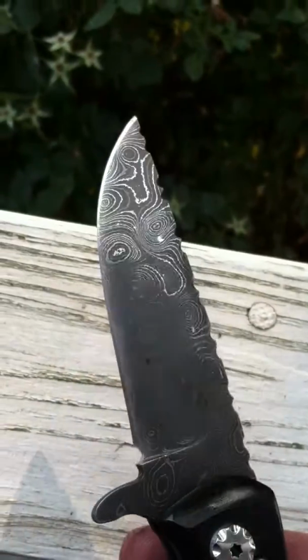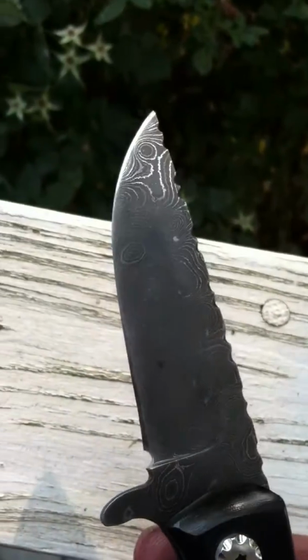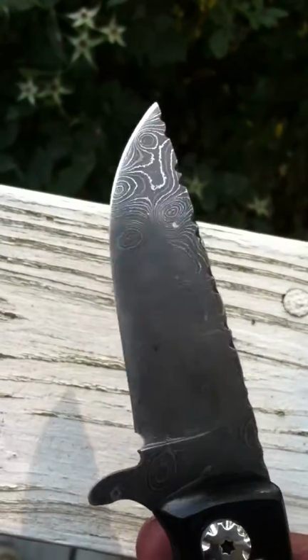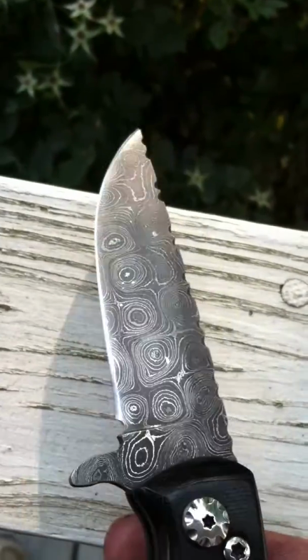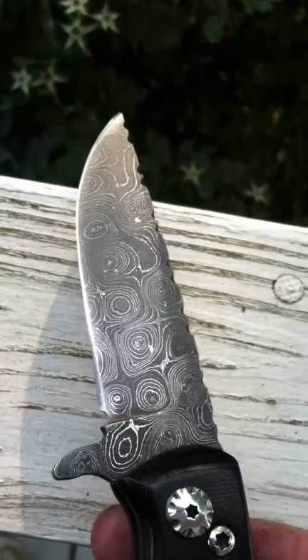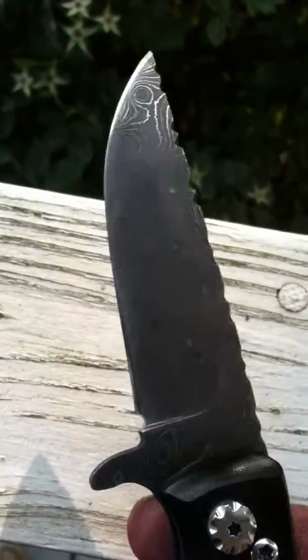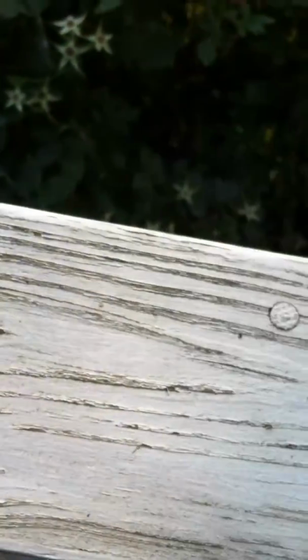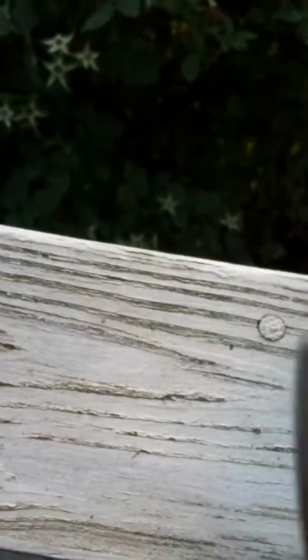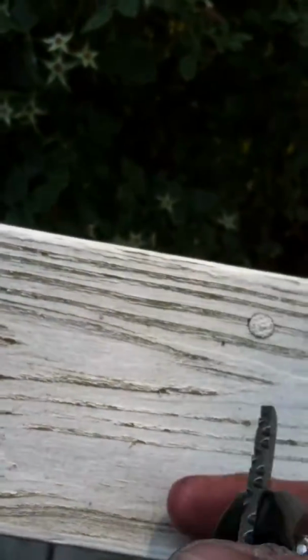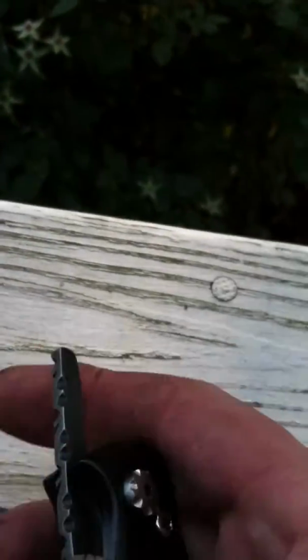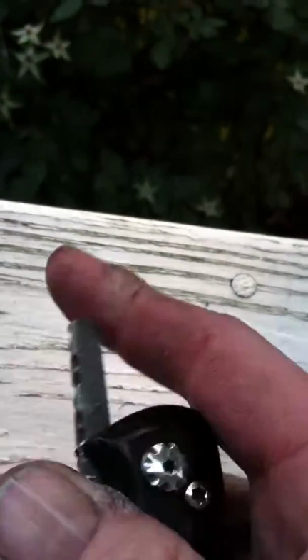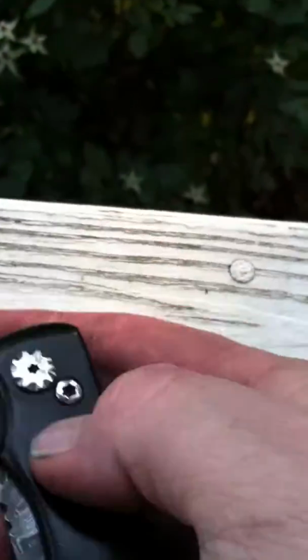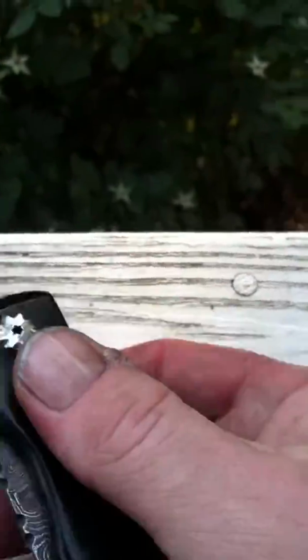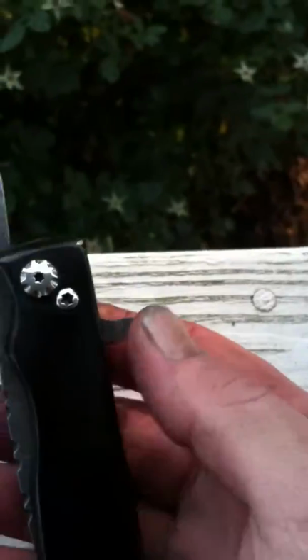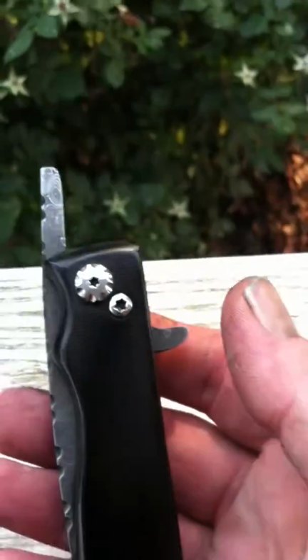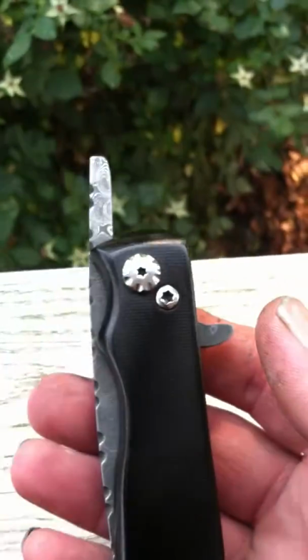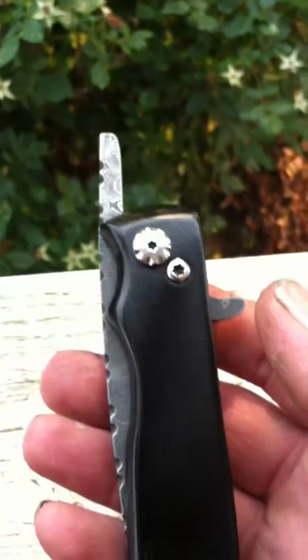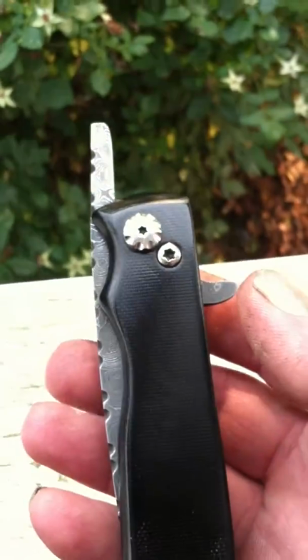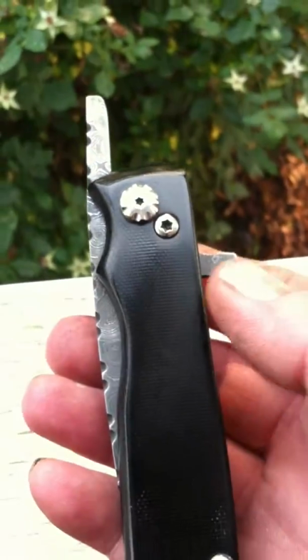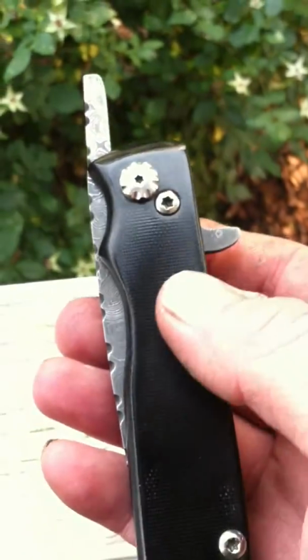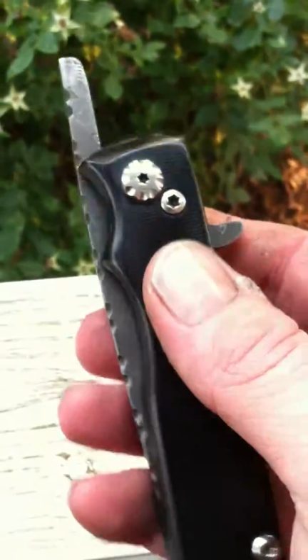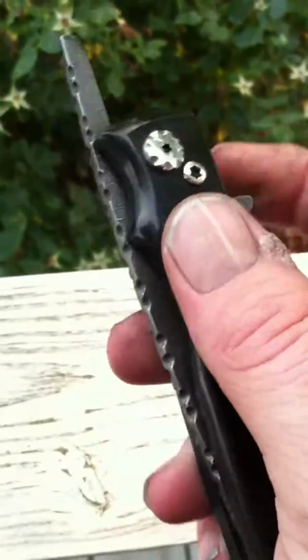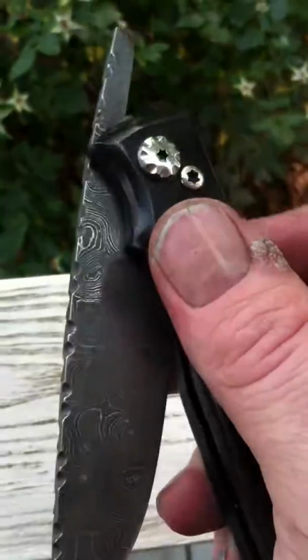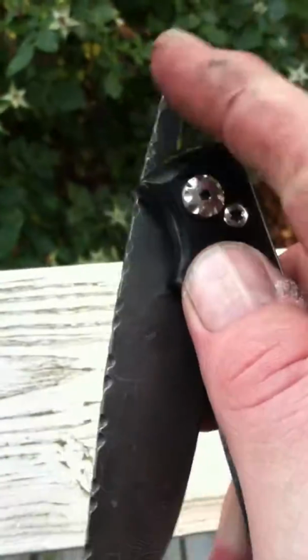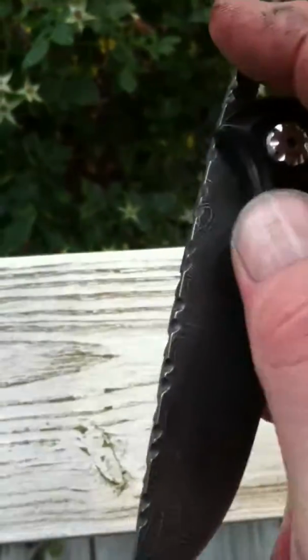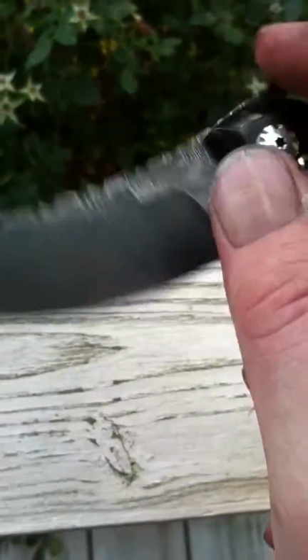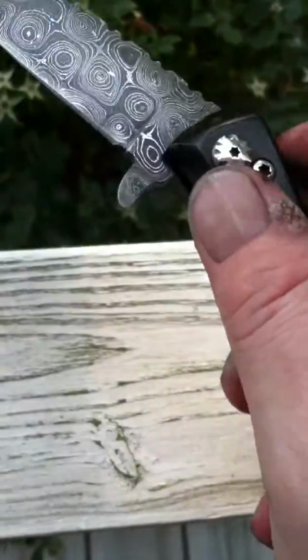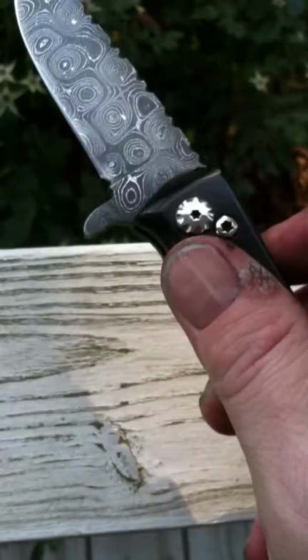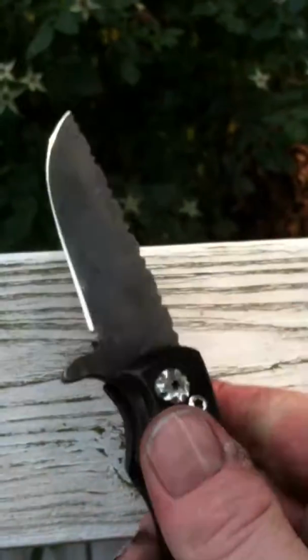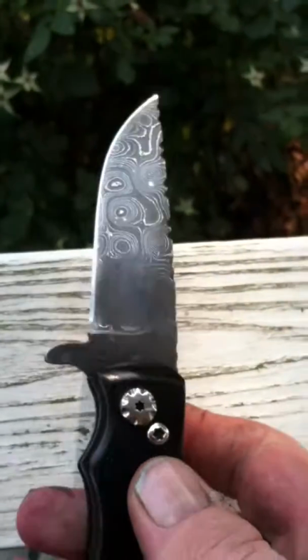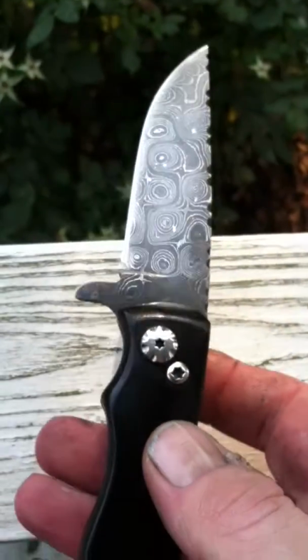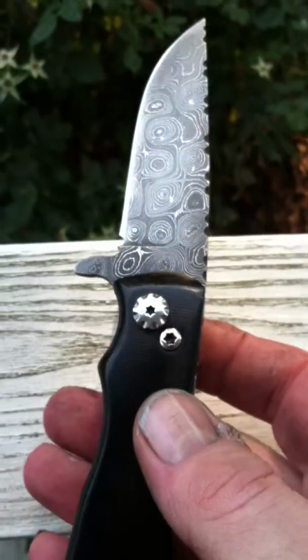I'm very happy with this blade. Nice and smooth — I've got it riding on some nylon washers, so opening and closing is very smooth.